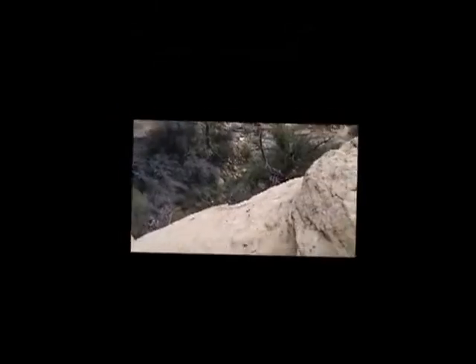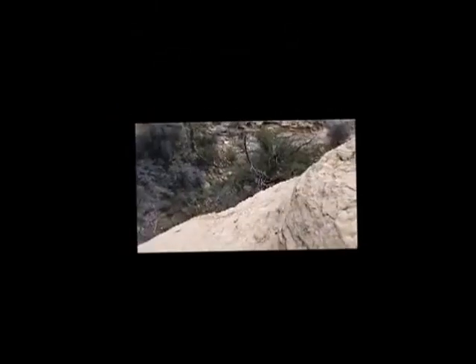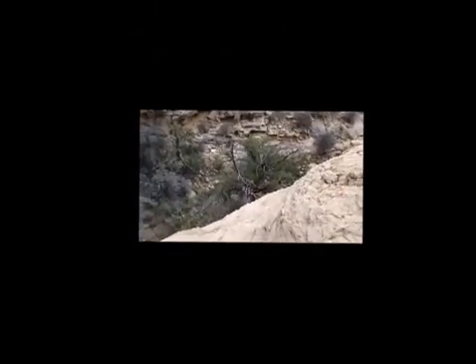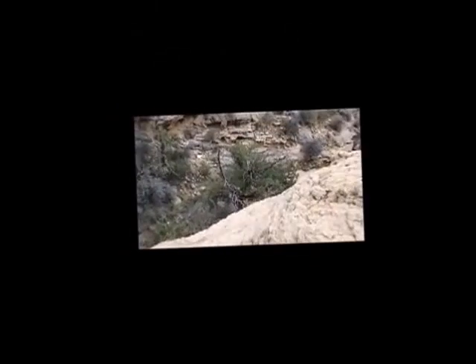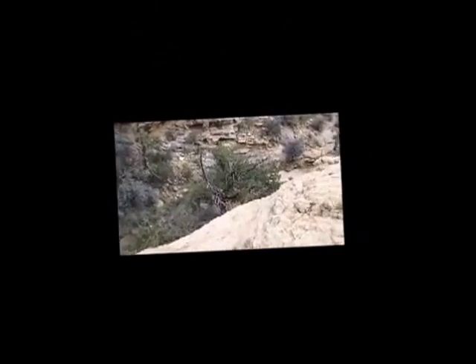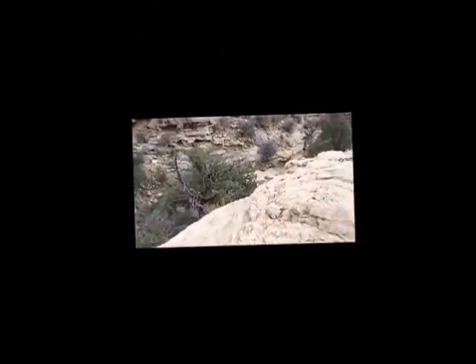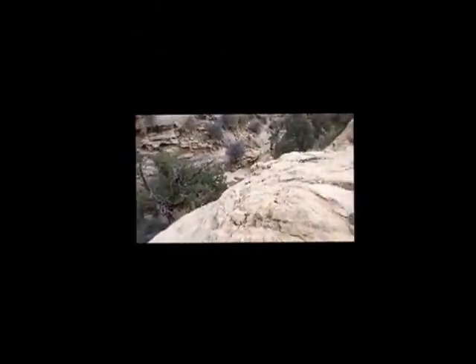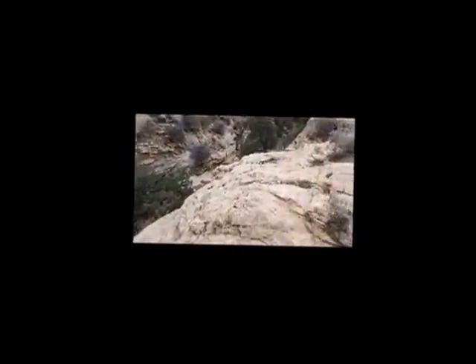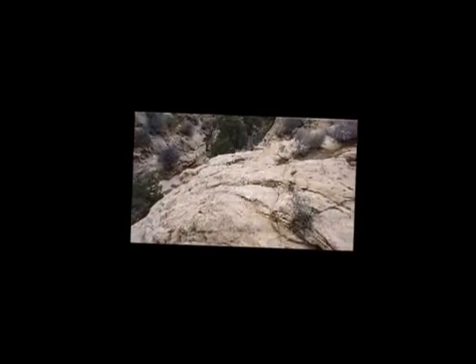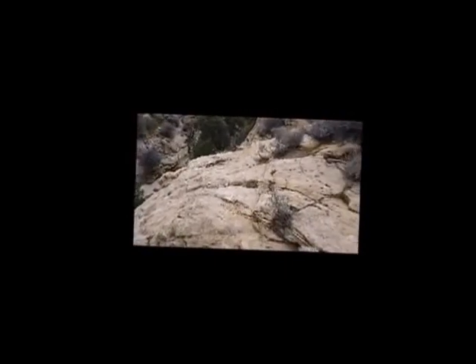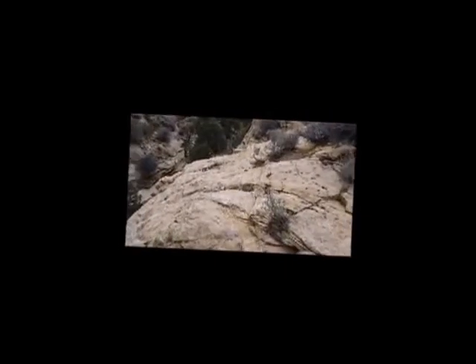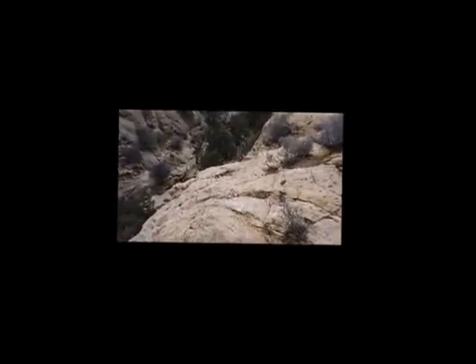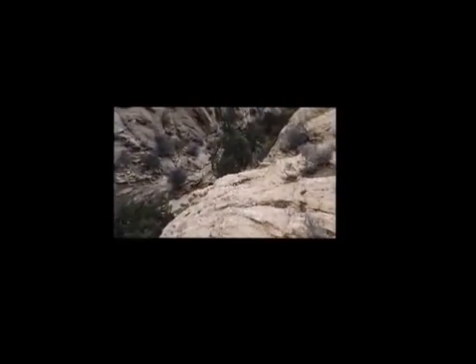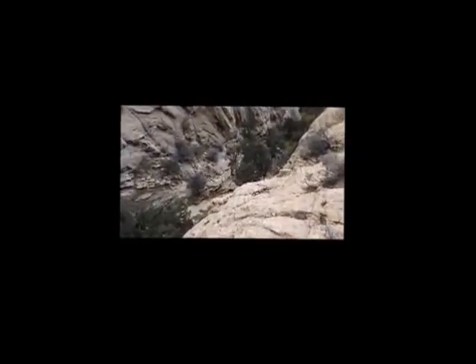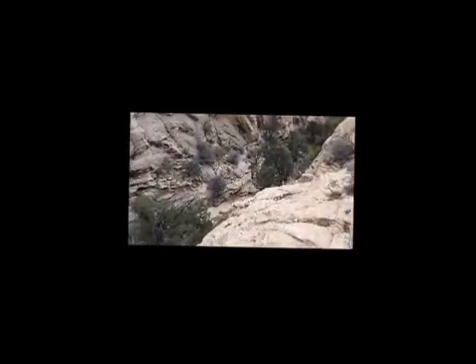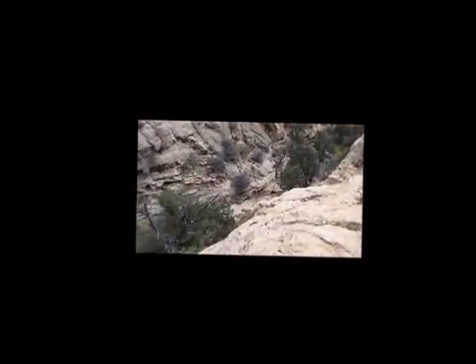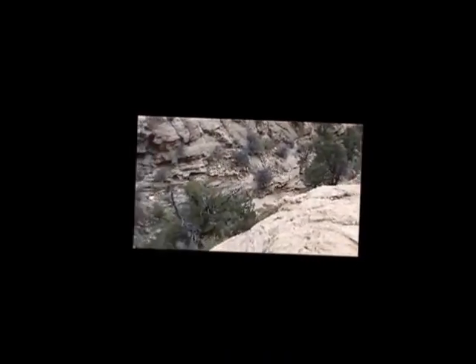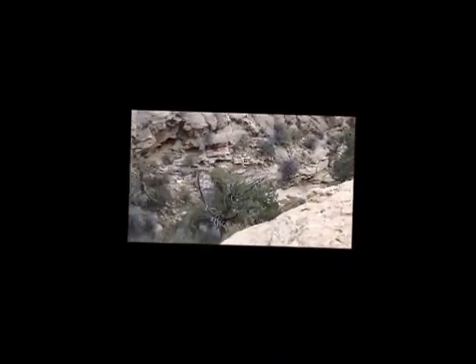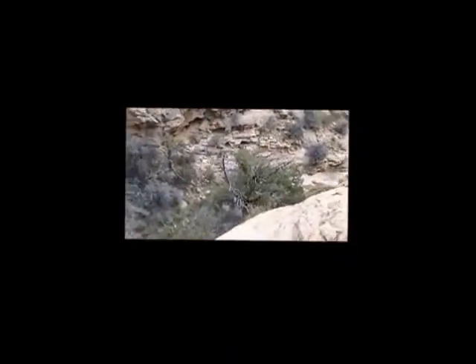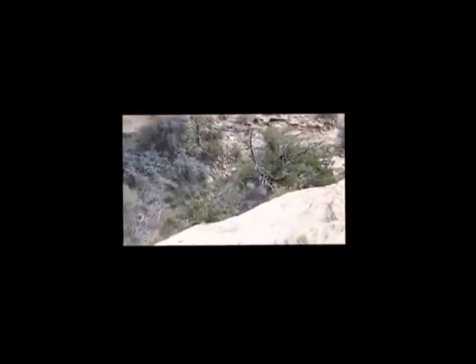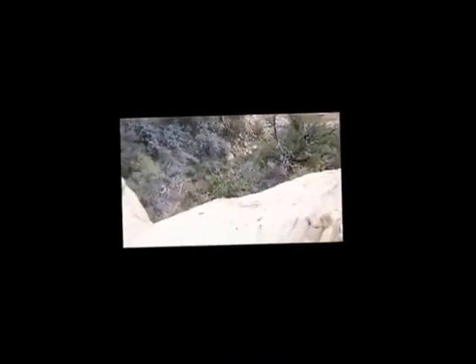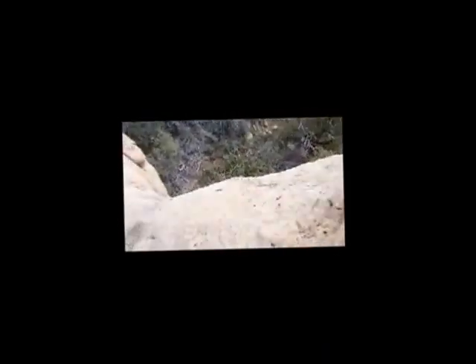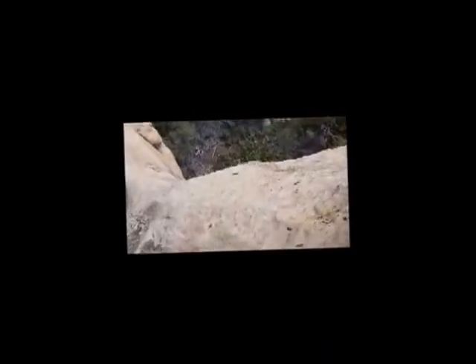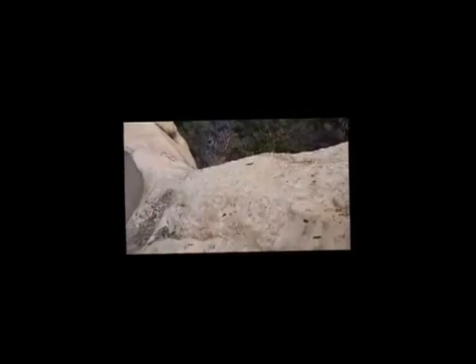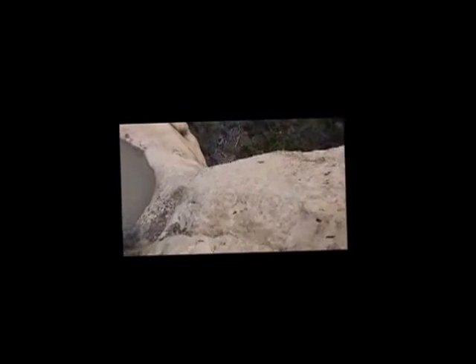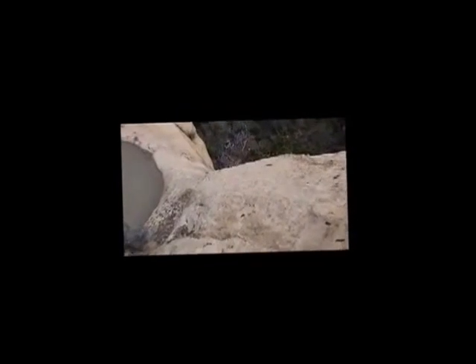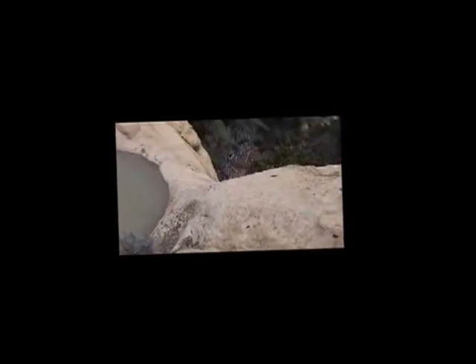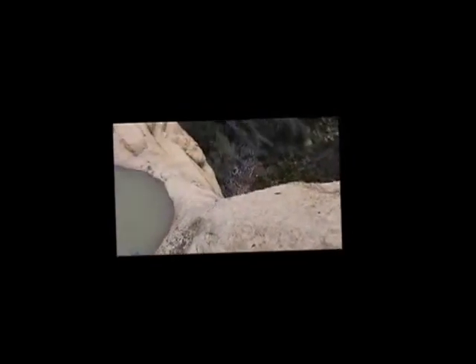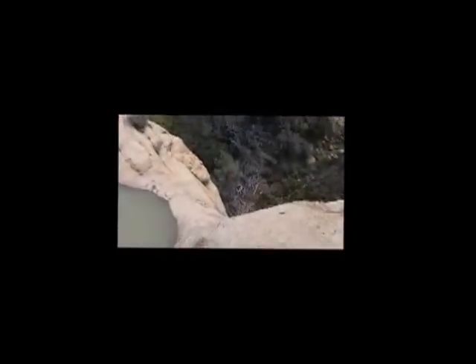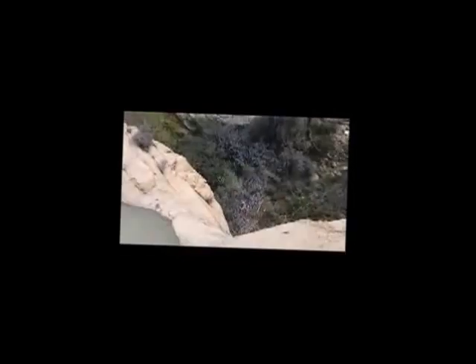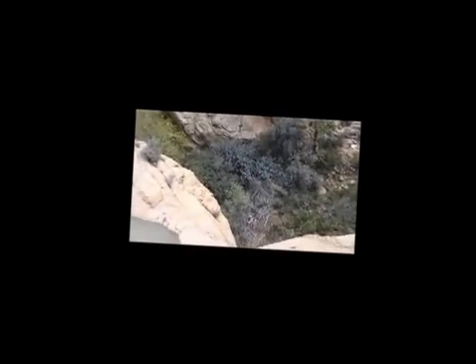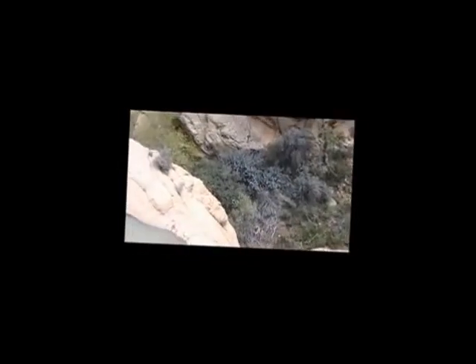Looks like the end of the line for me. This cliff is way too steep and I'm too tired to keep looking for a way down, so now I'll have to head back to the plateau and keep searching for food up there.